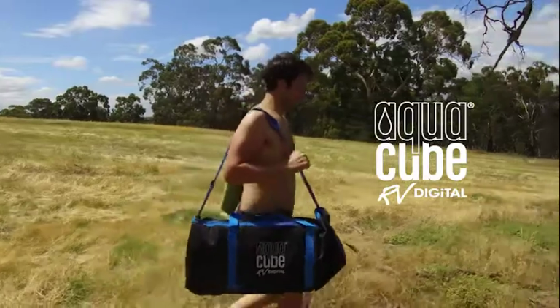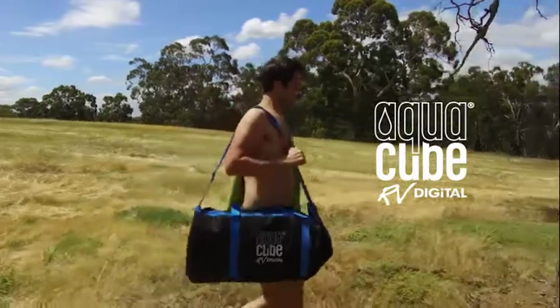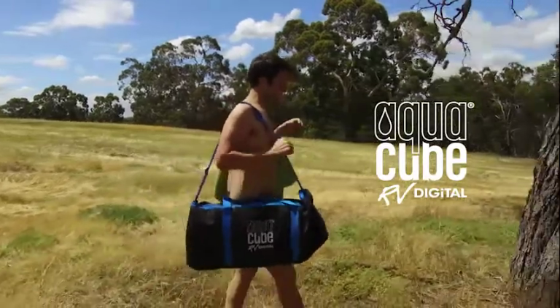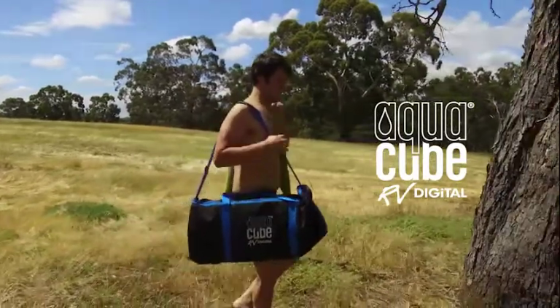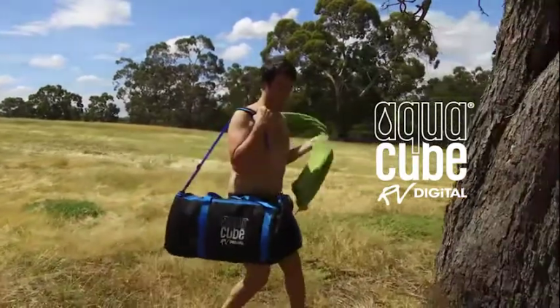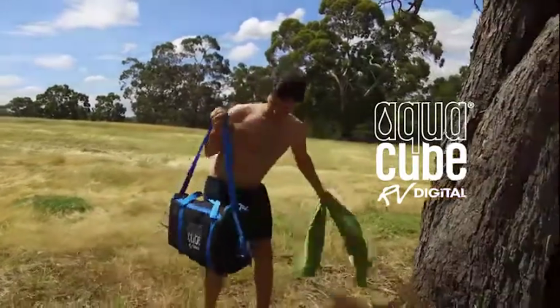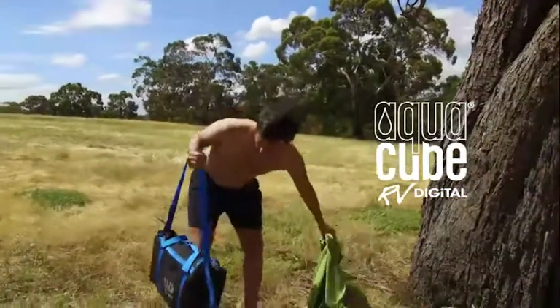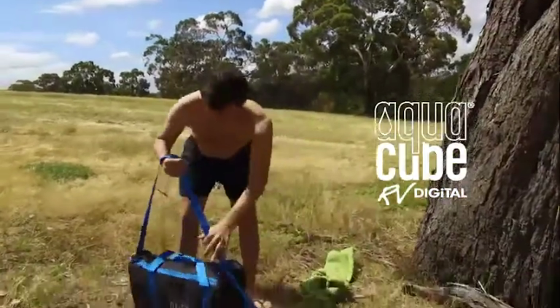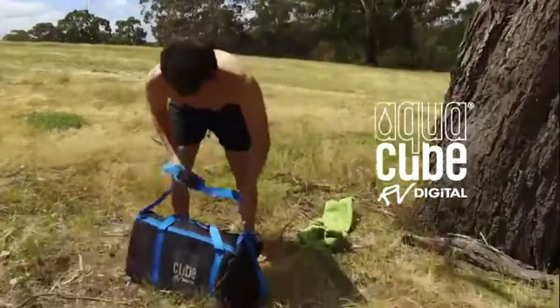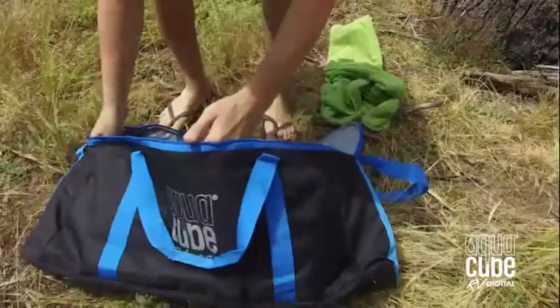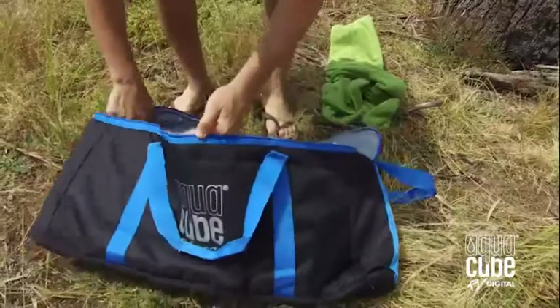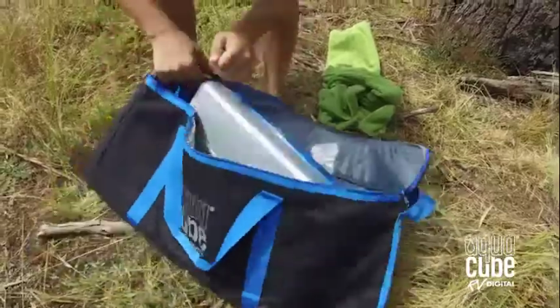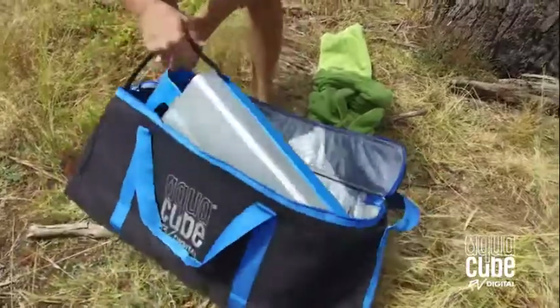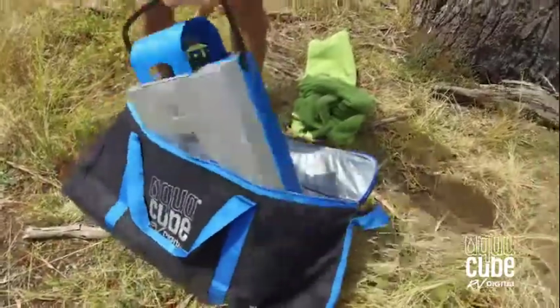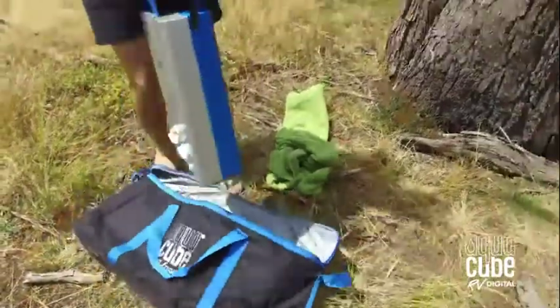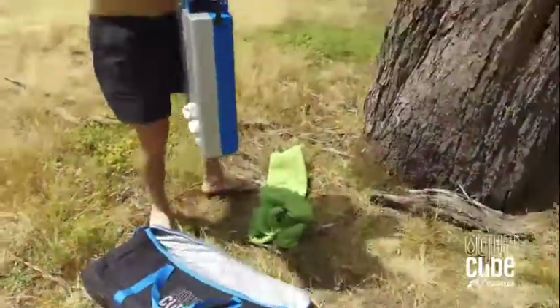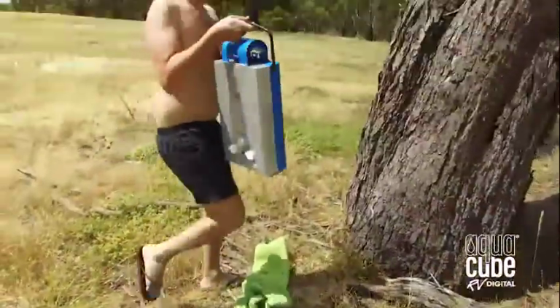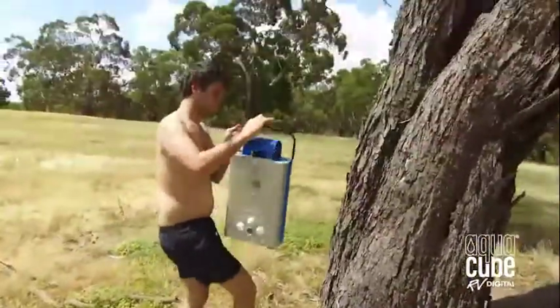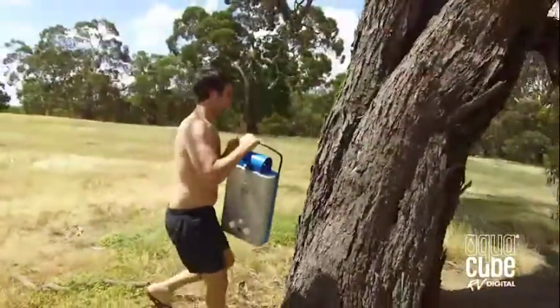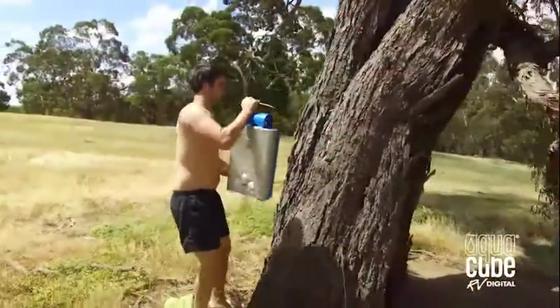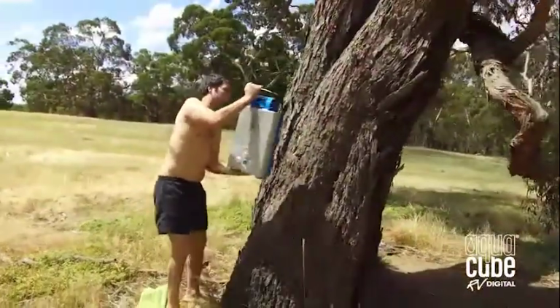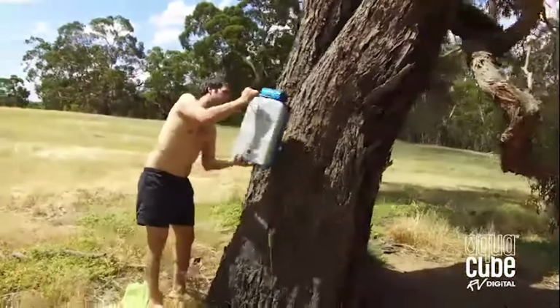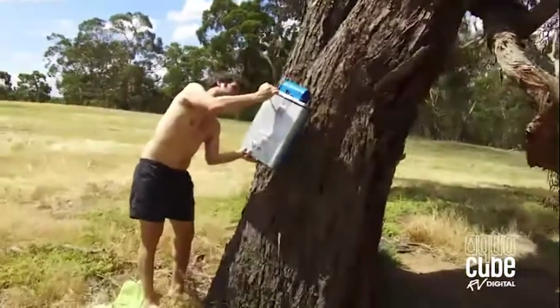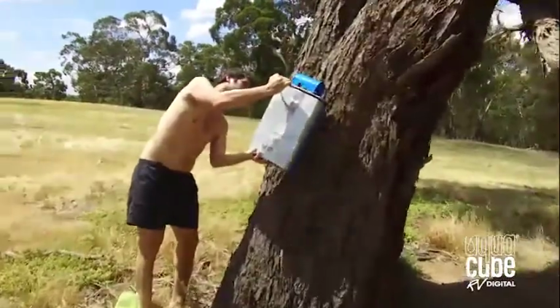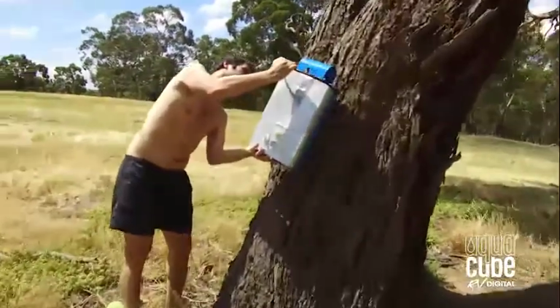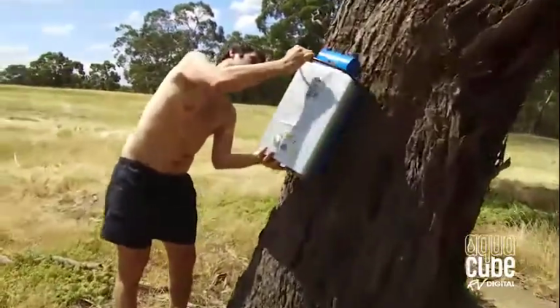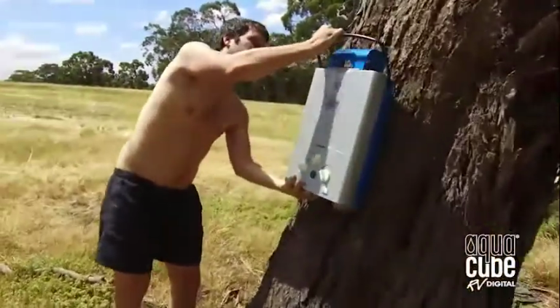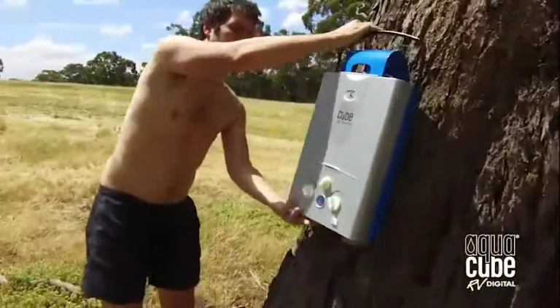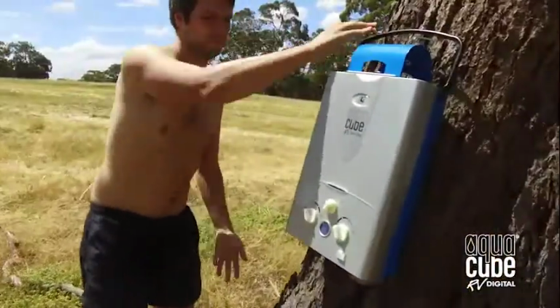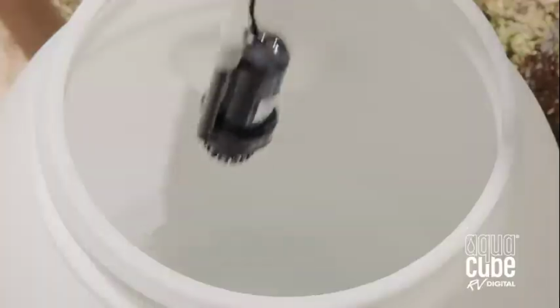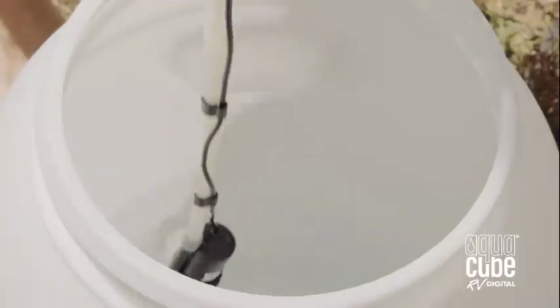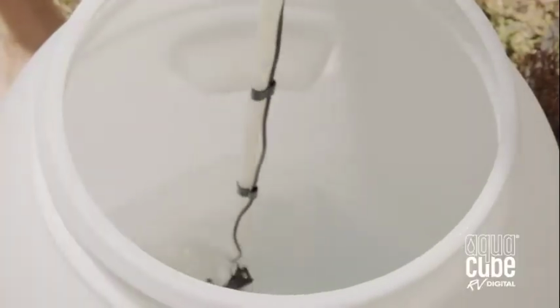Whether it's a road trip around the country or just a weekend away with mates, your trip is made easier with the new AquaCube RV upright shower system. Portable, lightweight and mountable to just about any surface, you'll have hot water at your fingertips in no time.